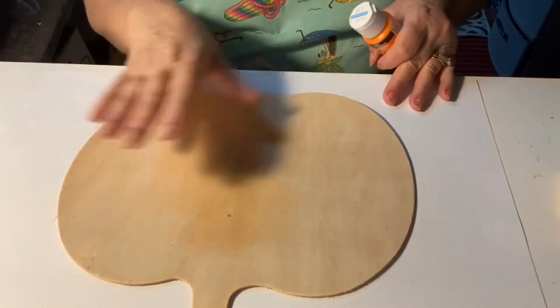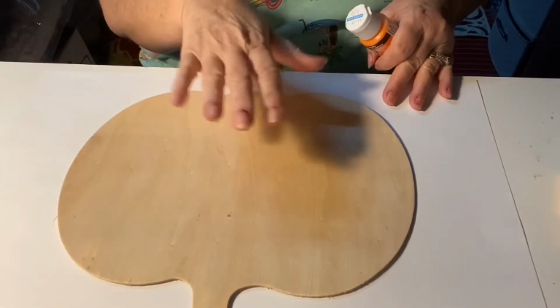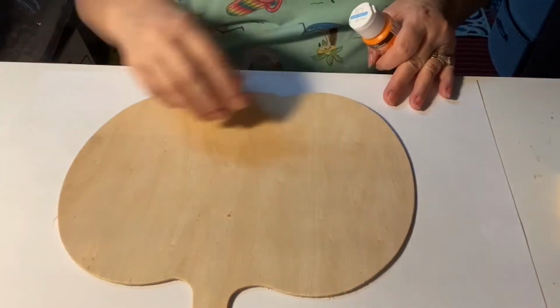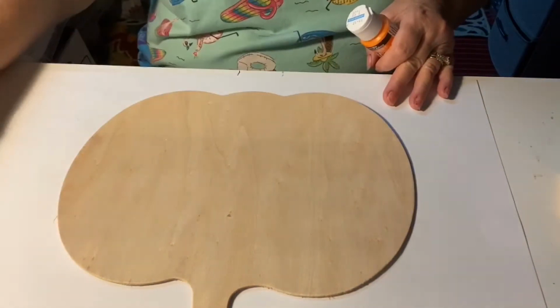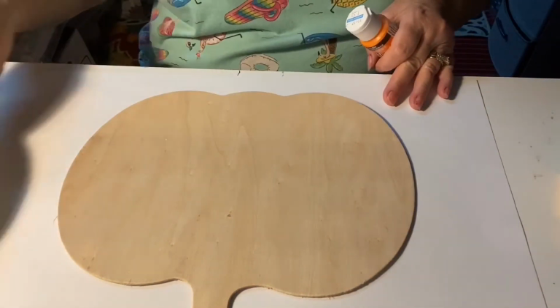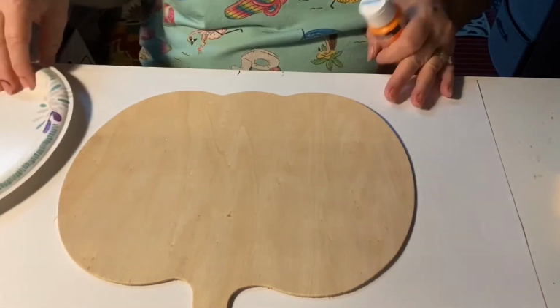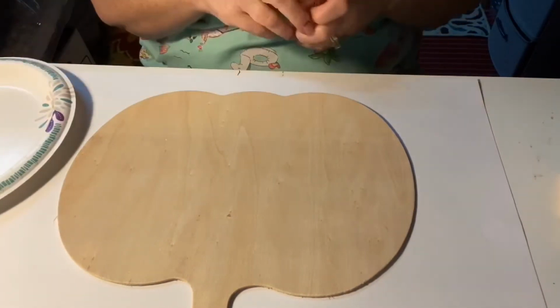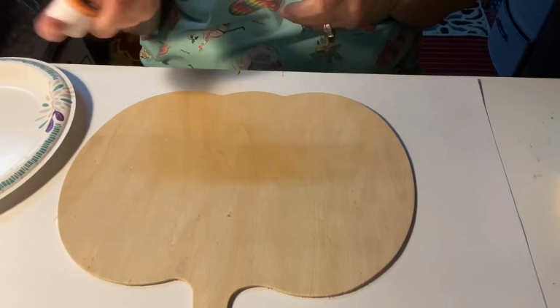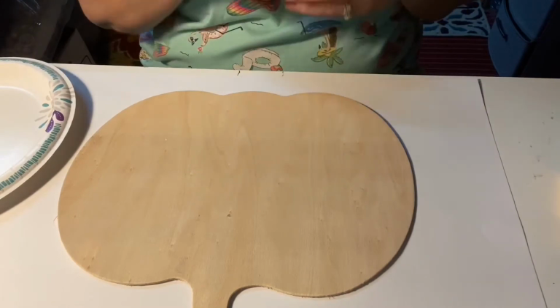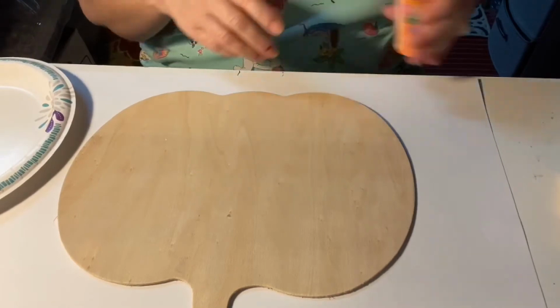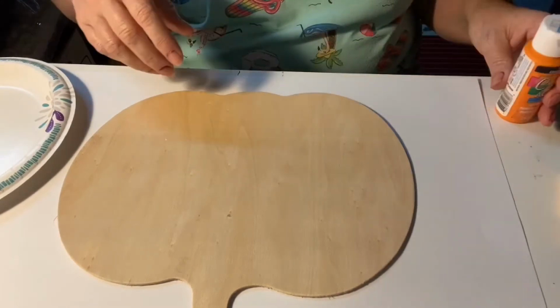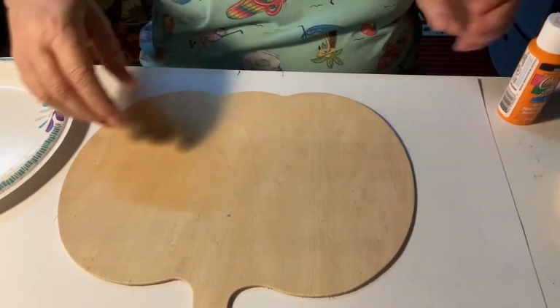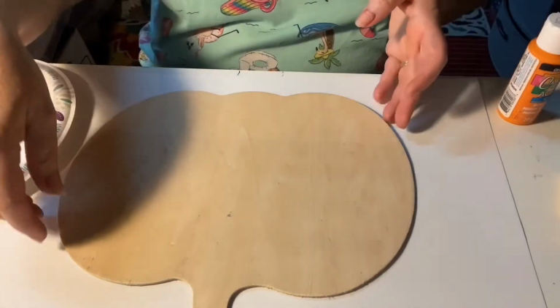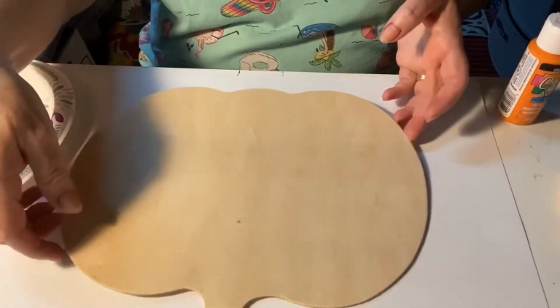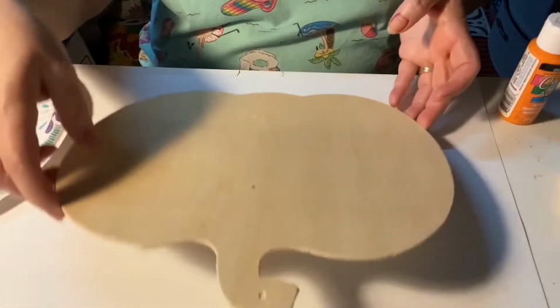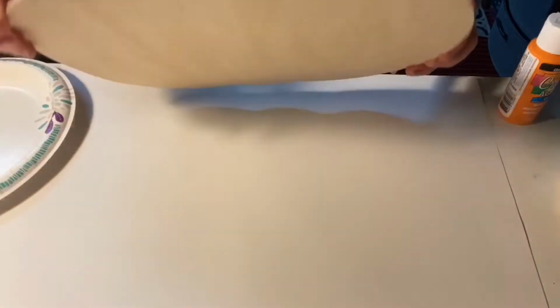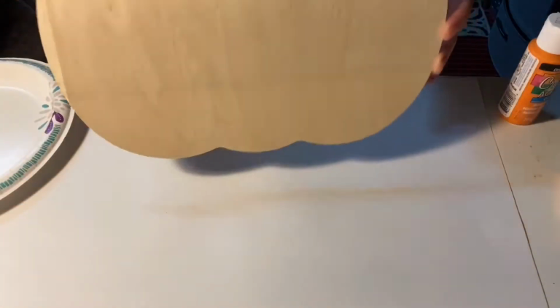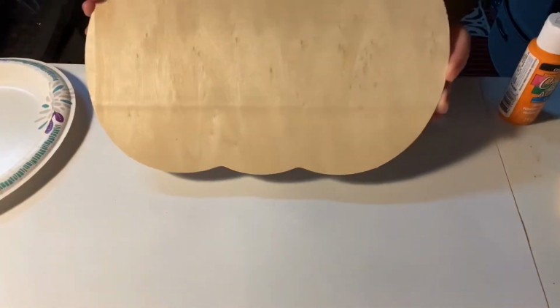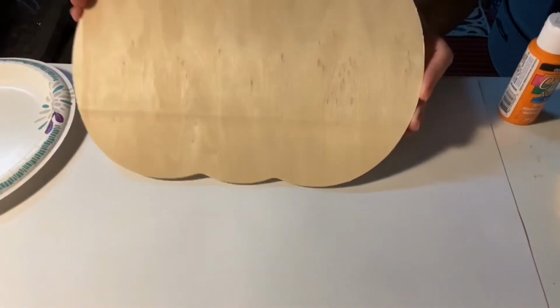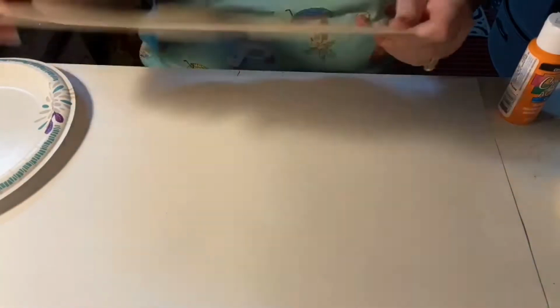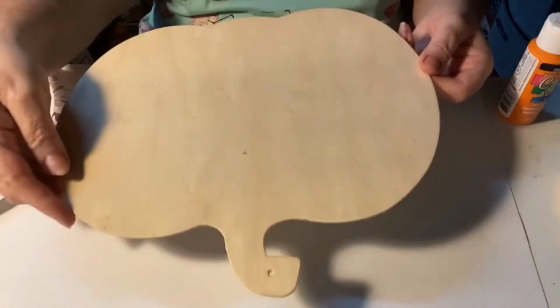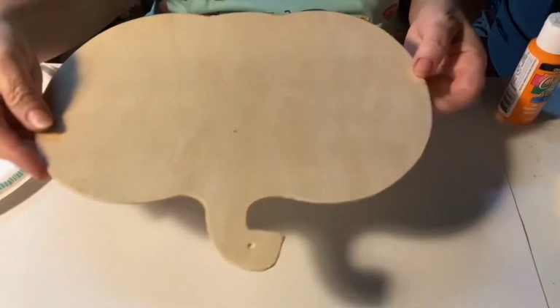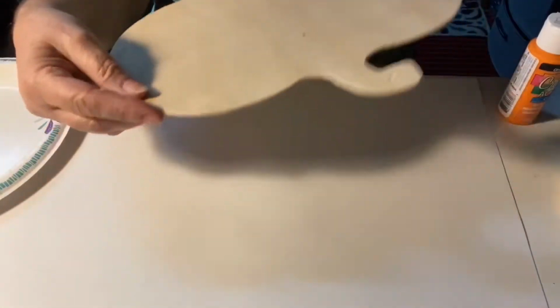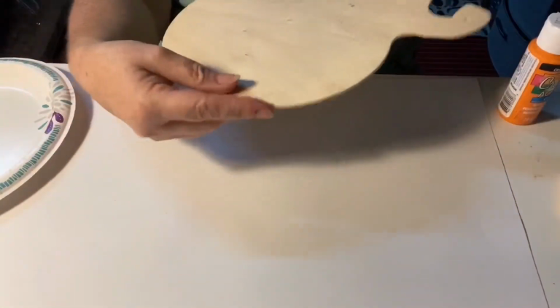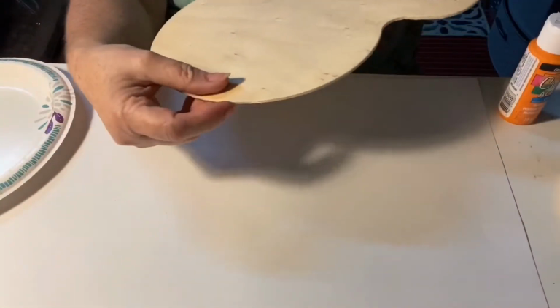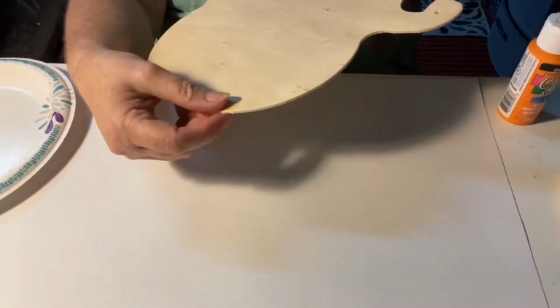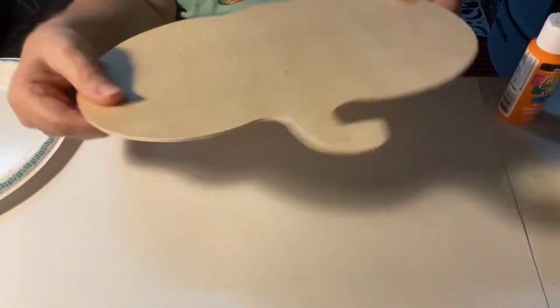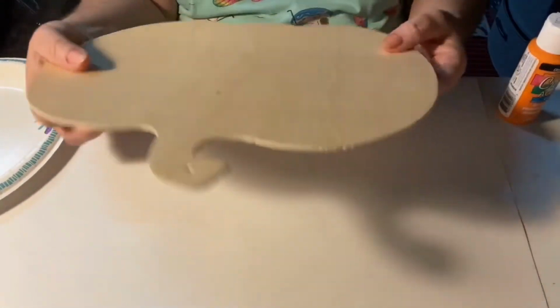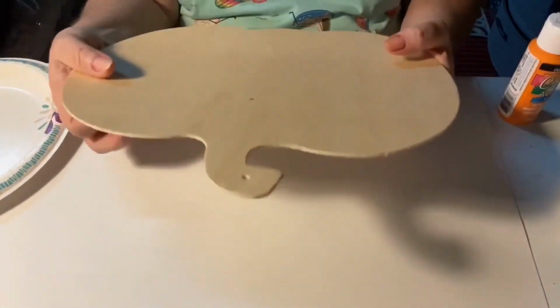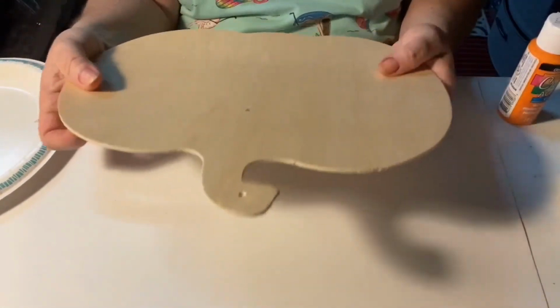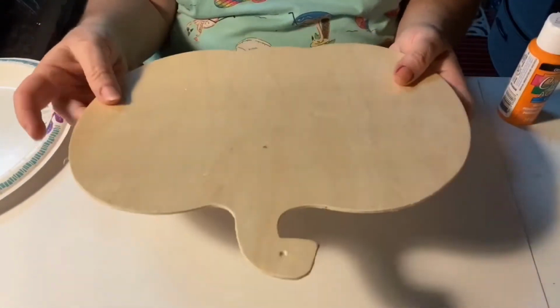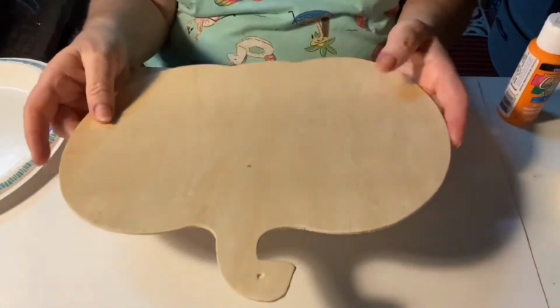Hi, guys. Welcome back to my channel, Life with Patti. I got this pumpkin — super thin wooden cutout — at the Dollar Tree.